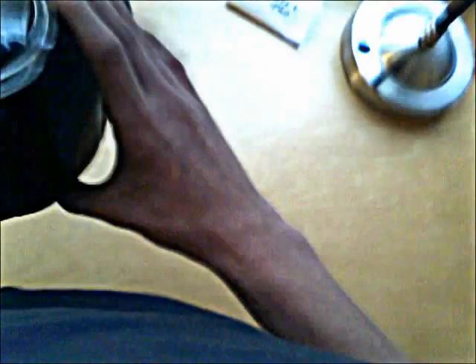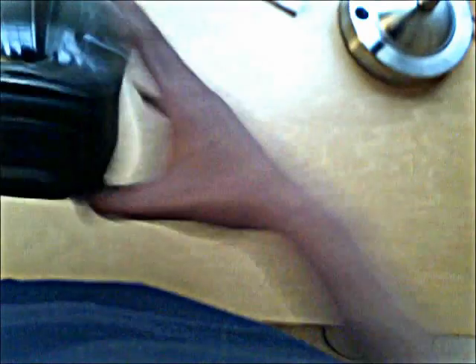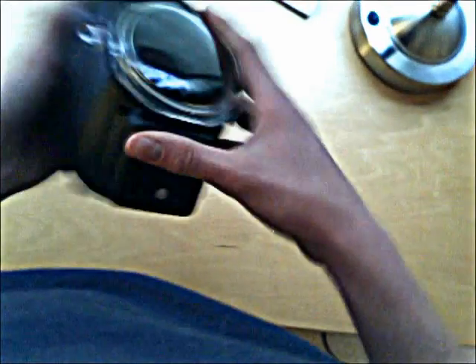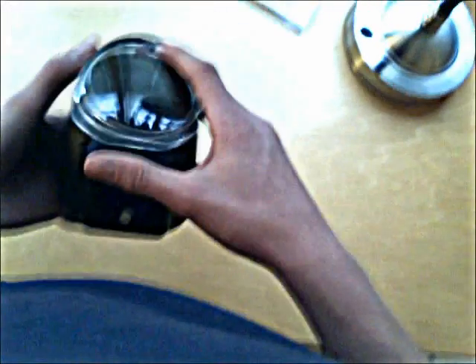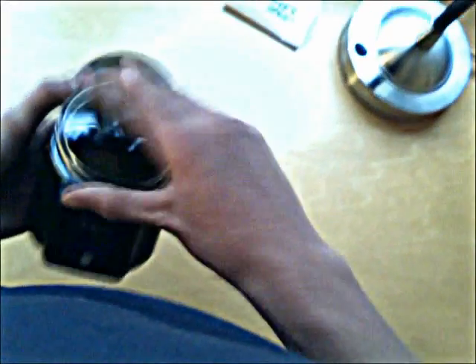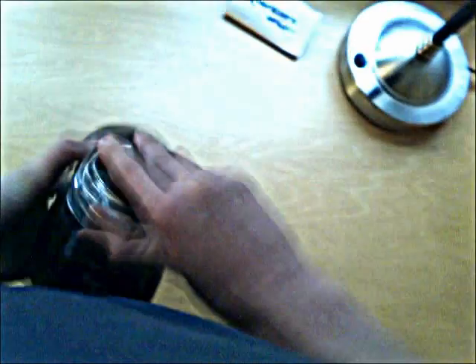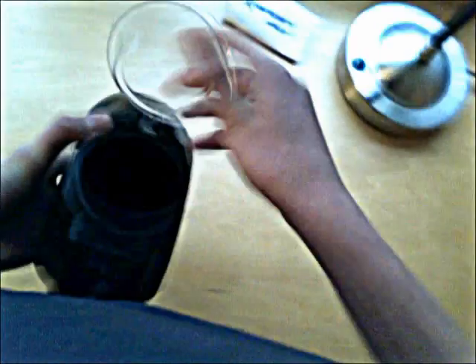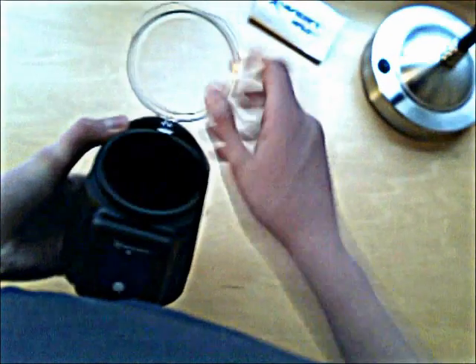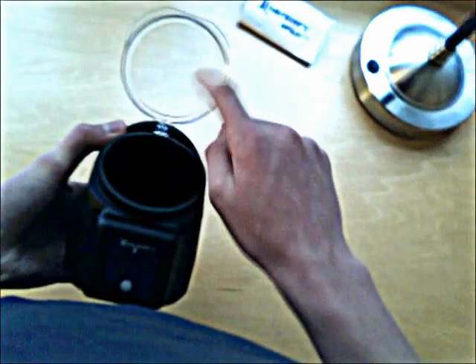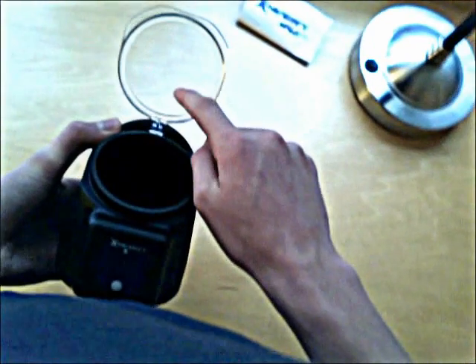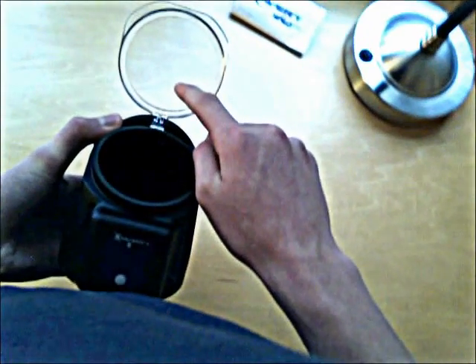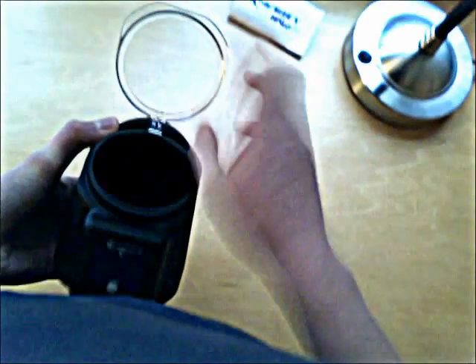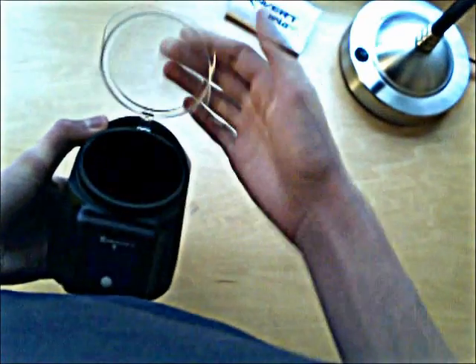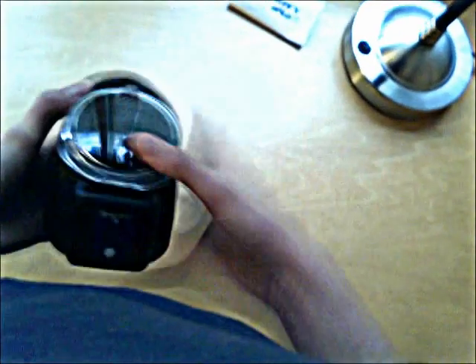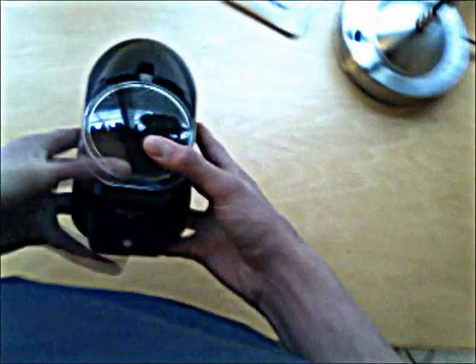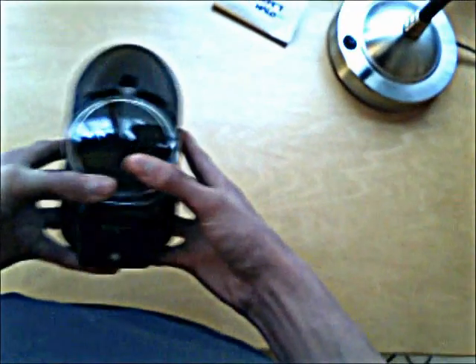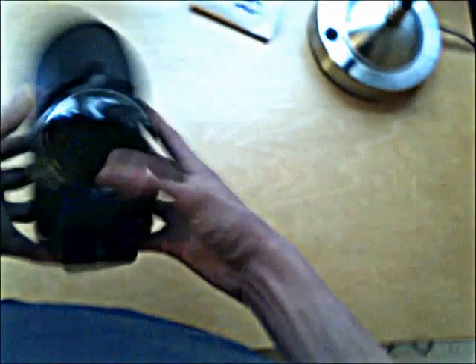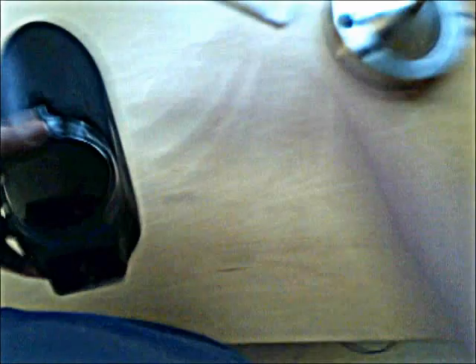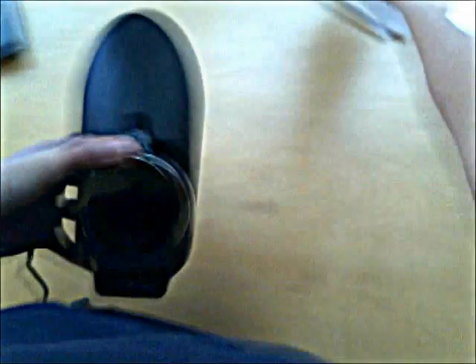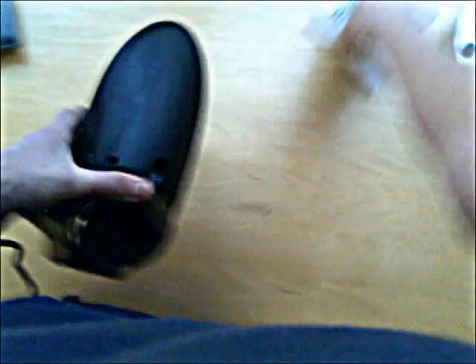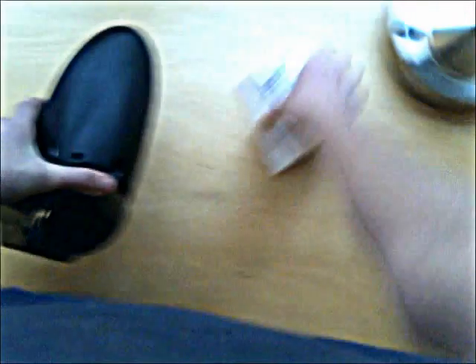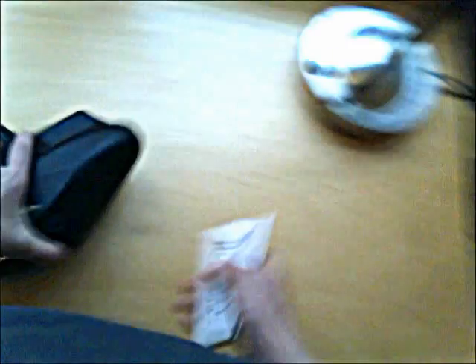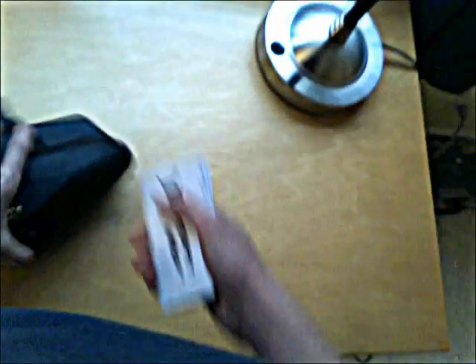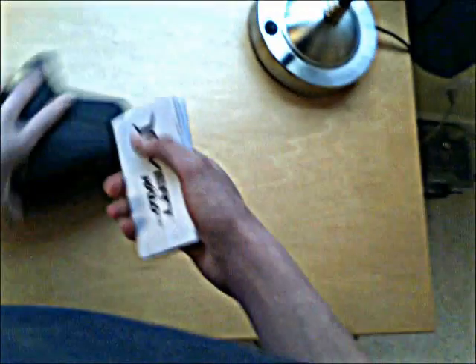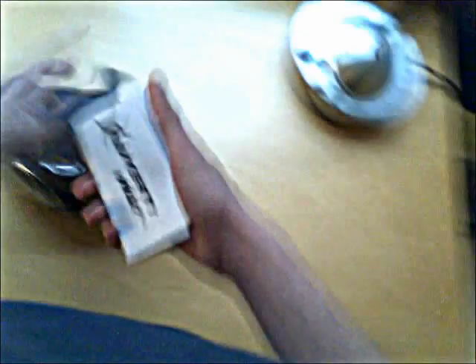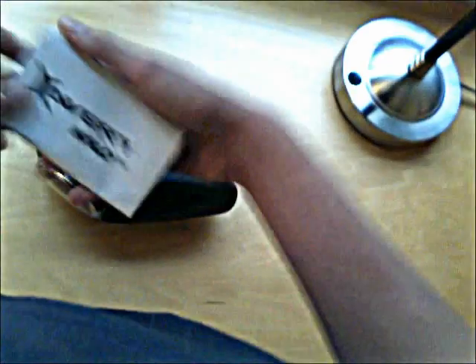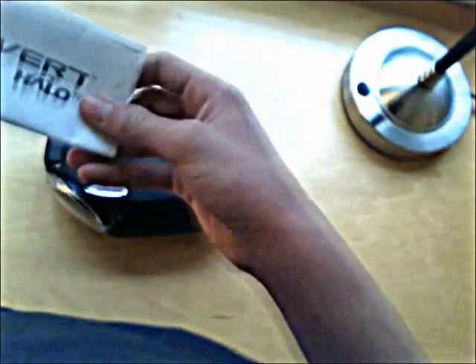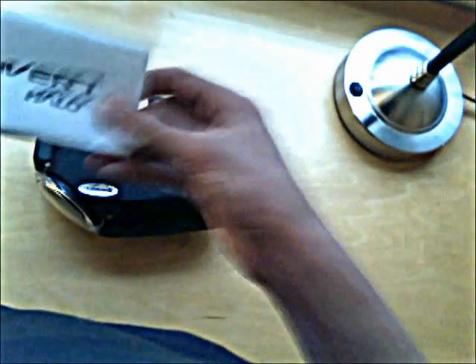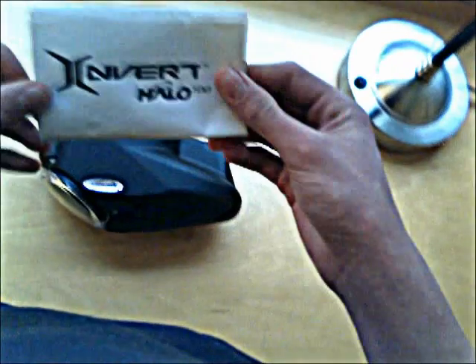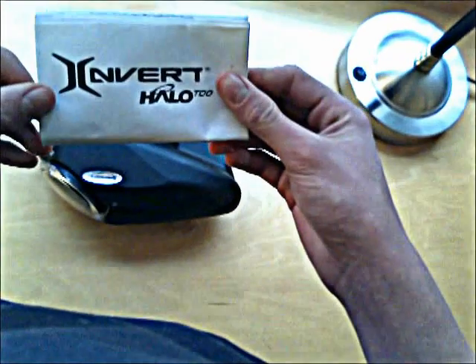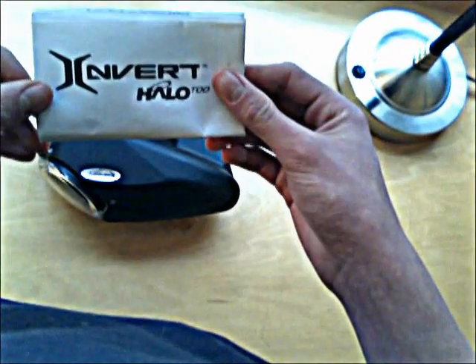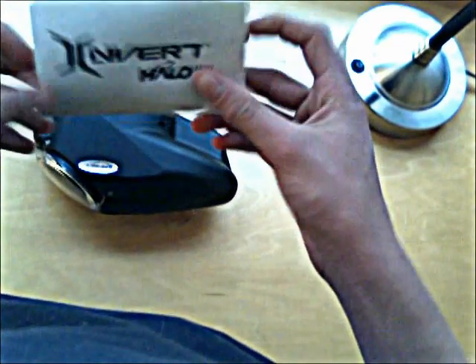This is the loader here. Inside the loader you will see this thing here — it's the Invert Halo 2 Instruction Guide. Click the link here if you want to see a review.